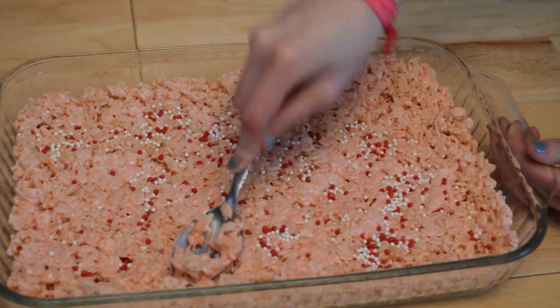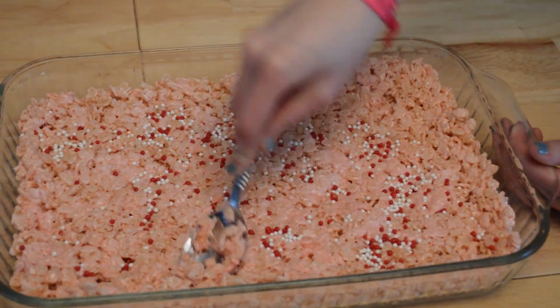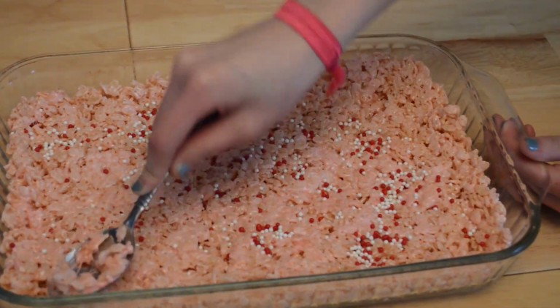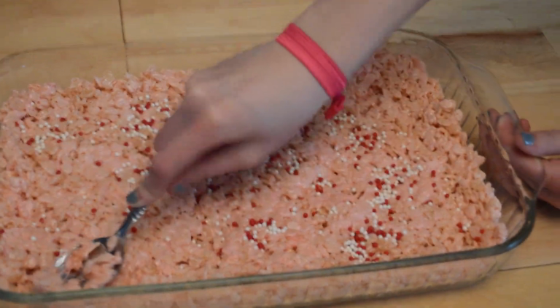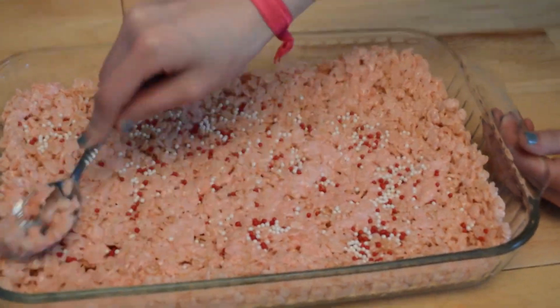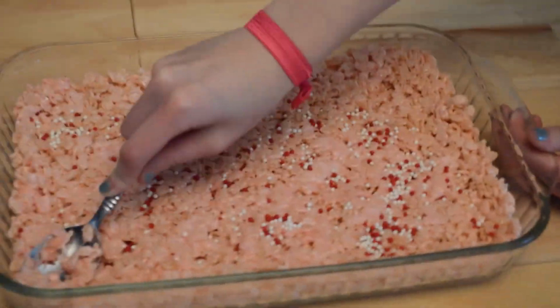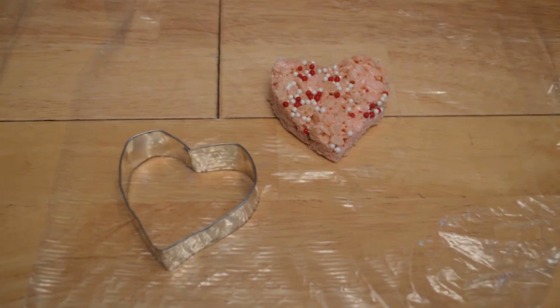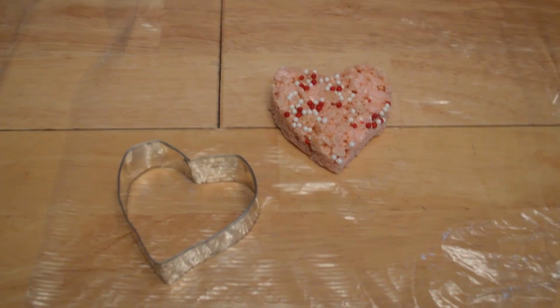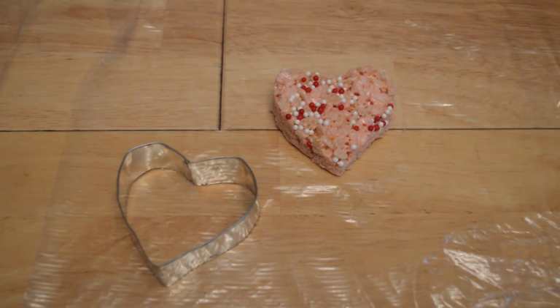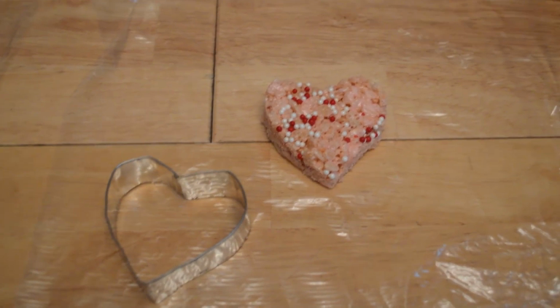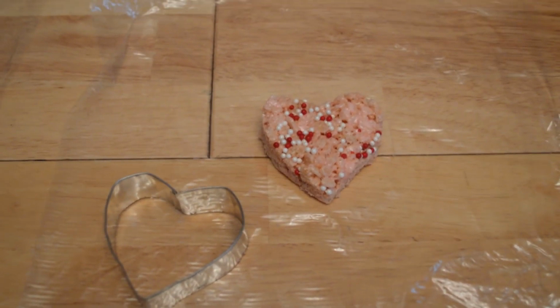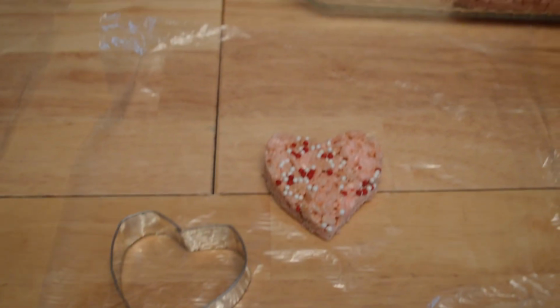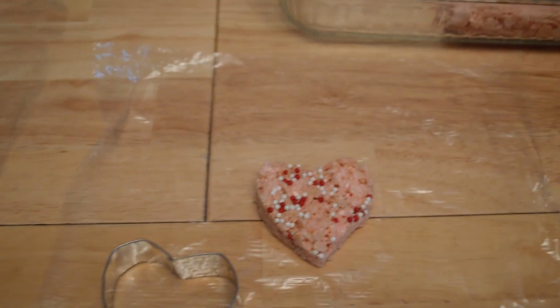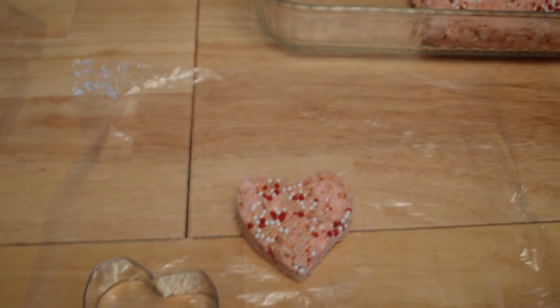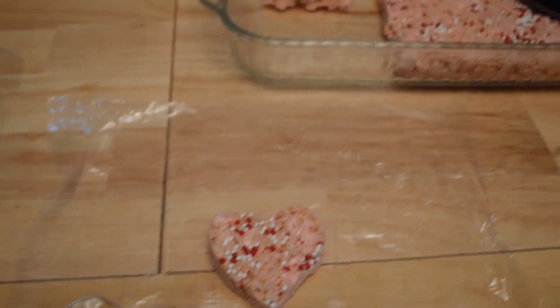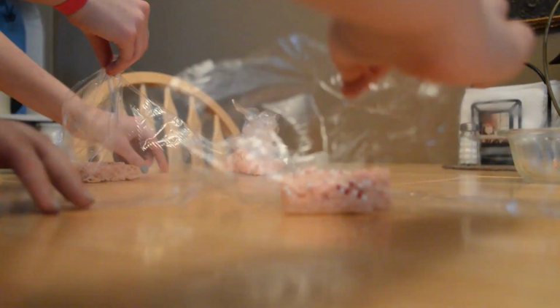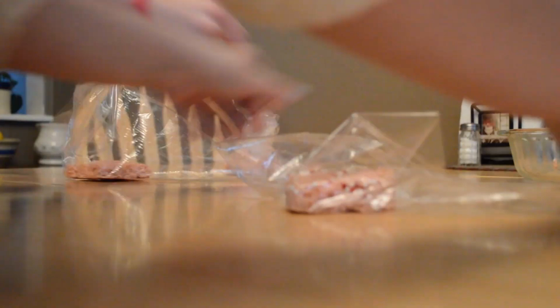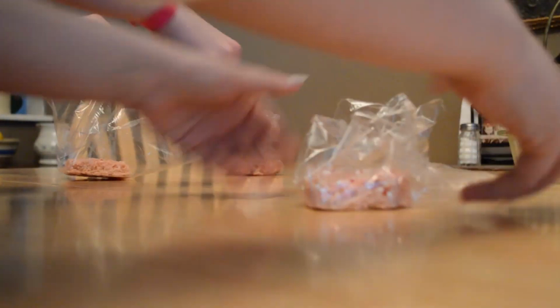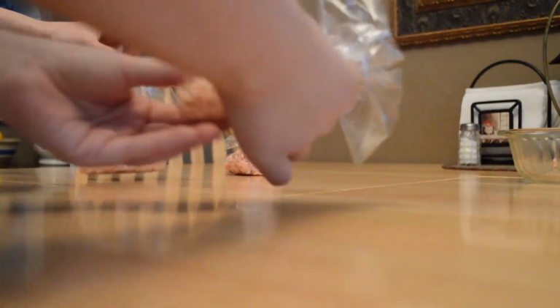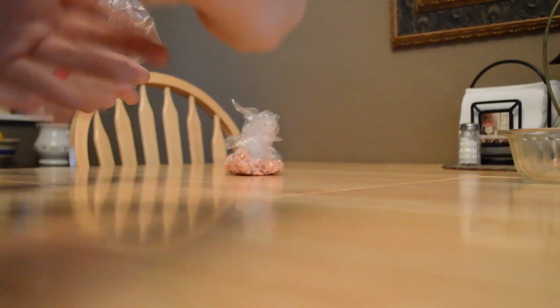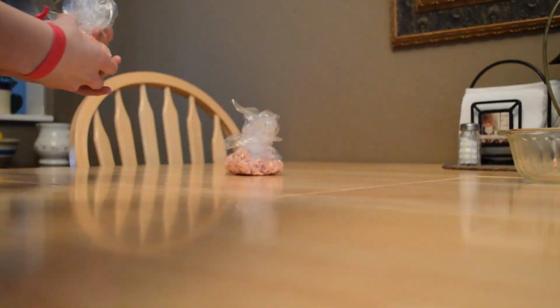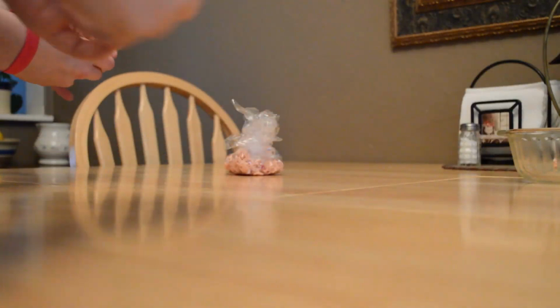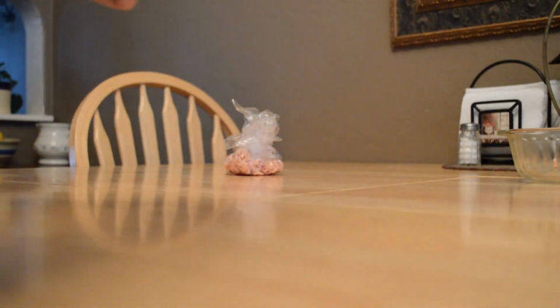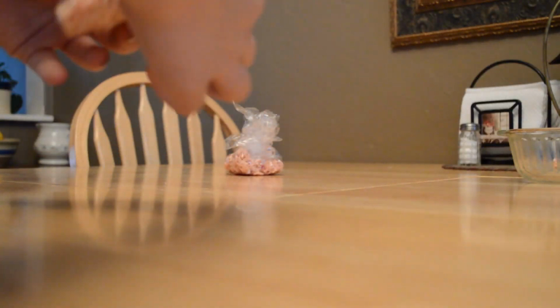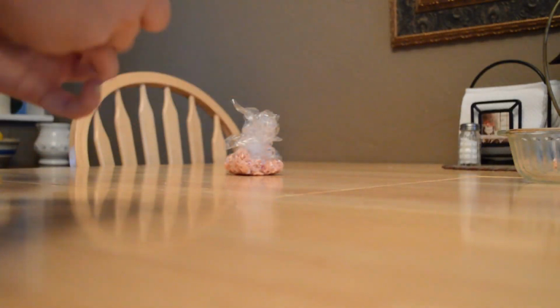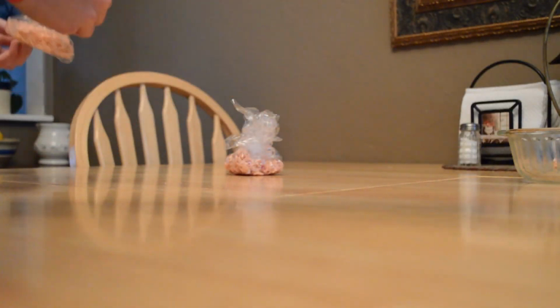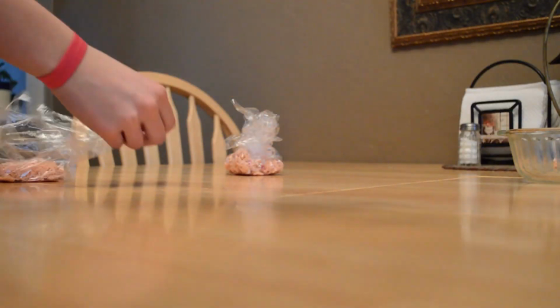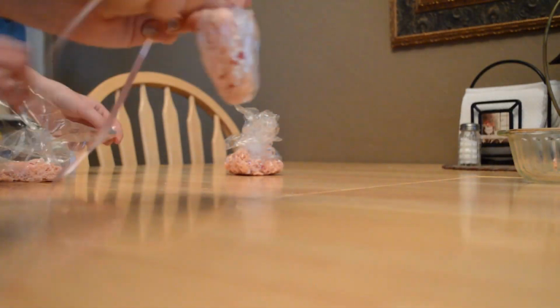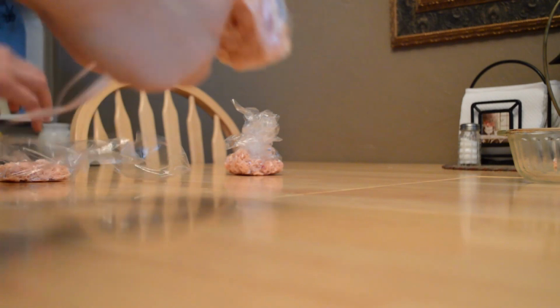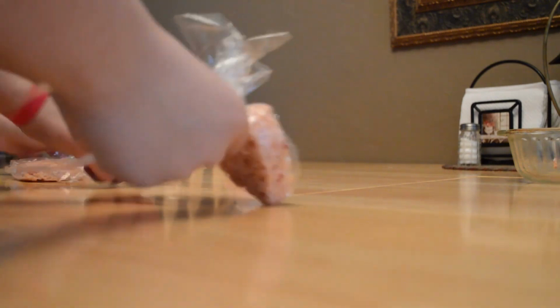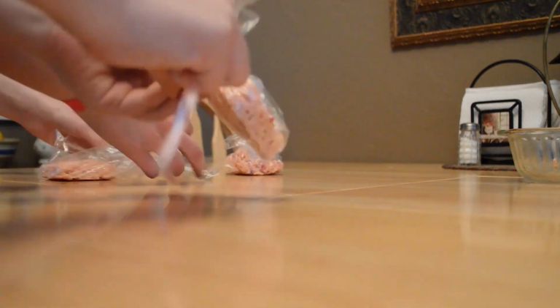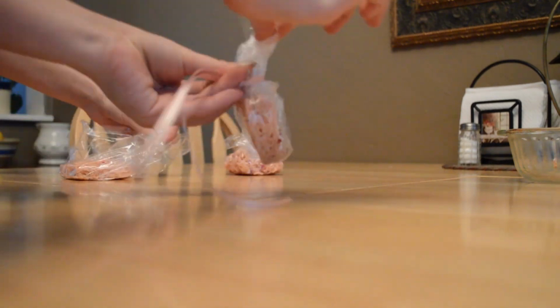Now you can cut them into heart shapes using a cookie cutter or just a regular knife. For packaging, you can wrap it all together with some saran wrap and tie it with a pretty ribbon, and that's pretty much it — you're done.